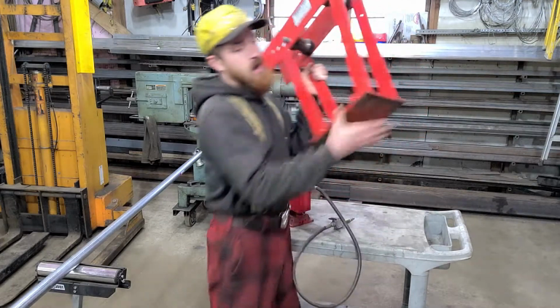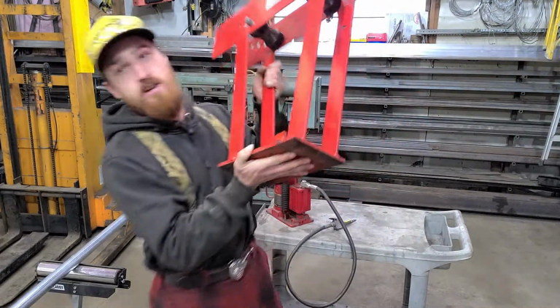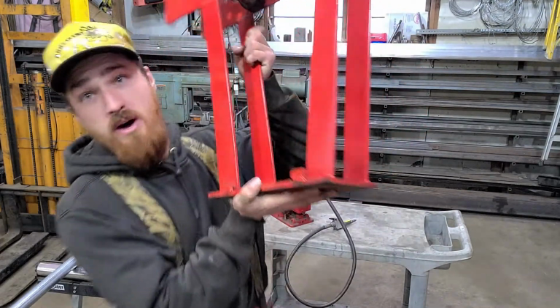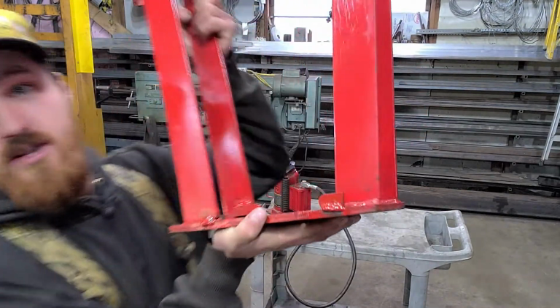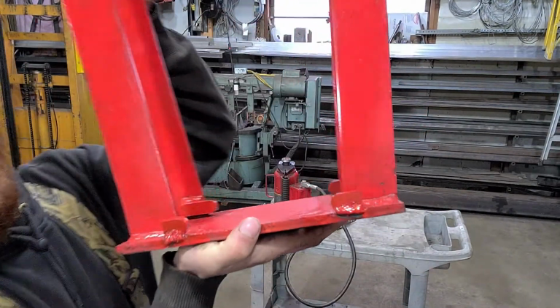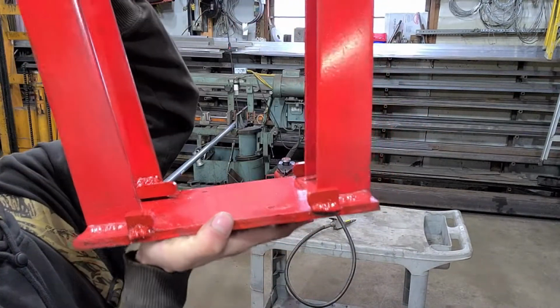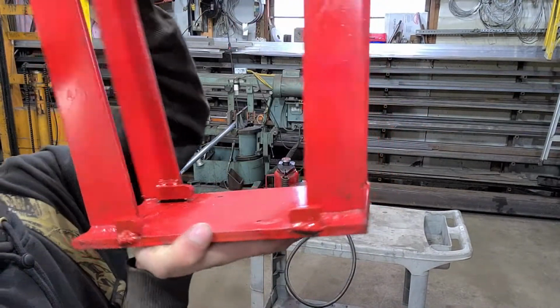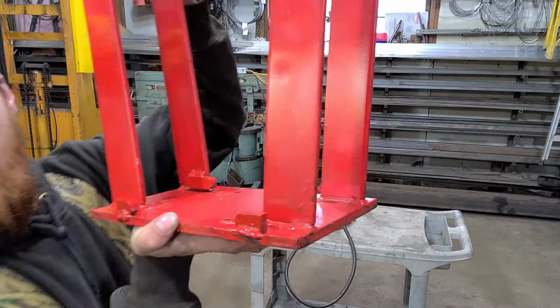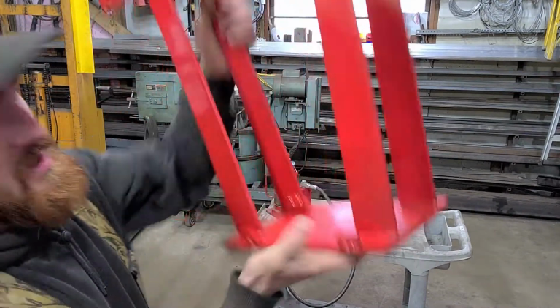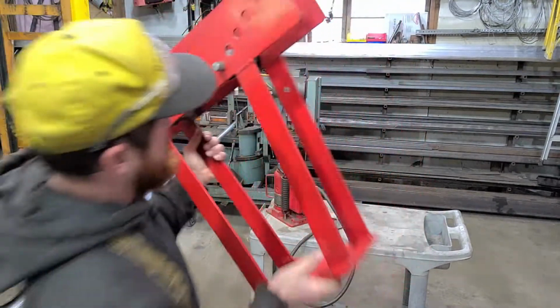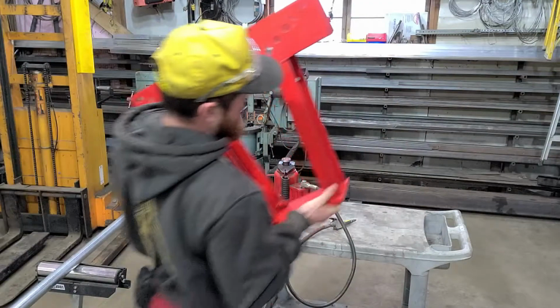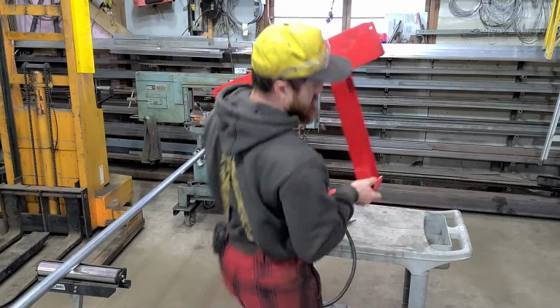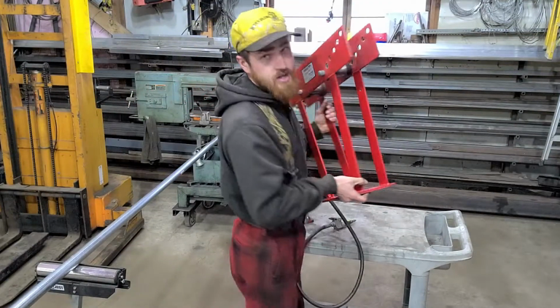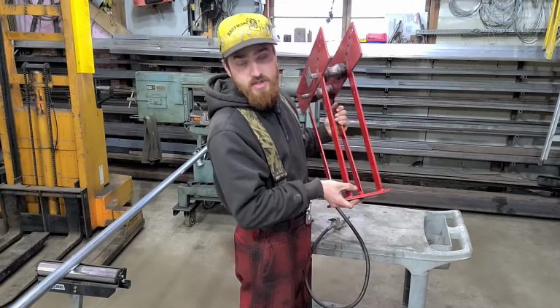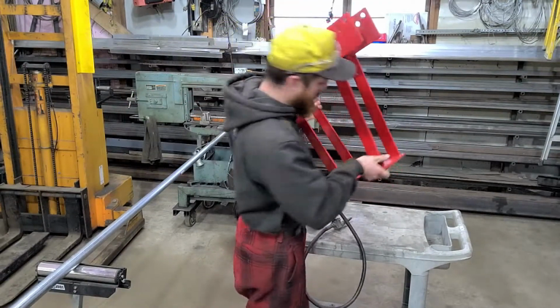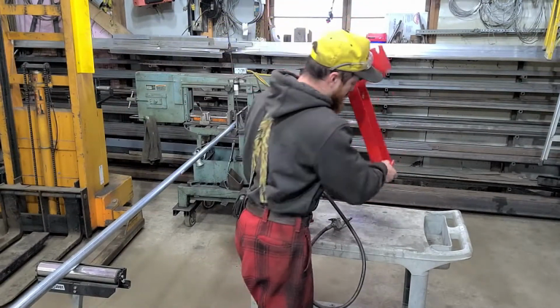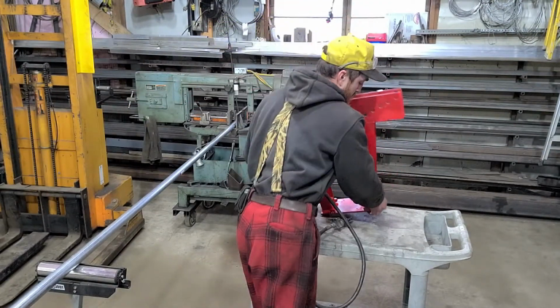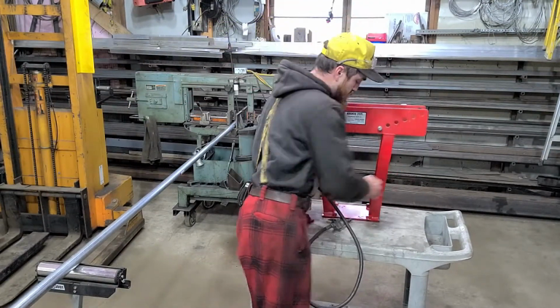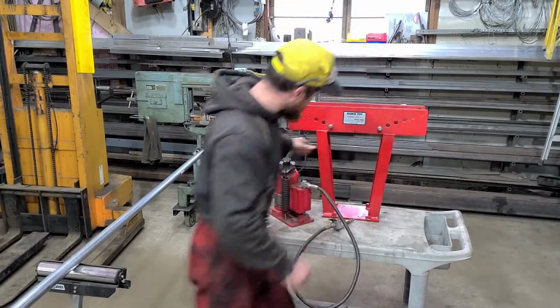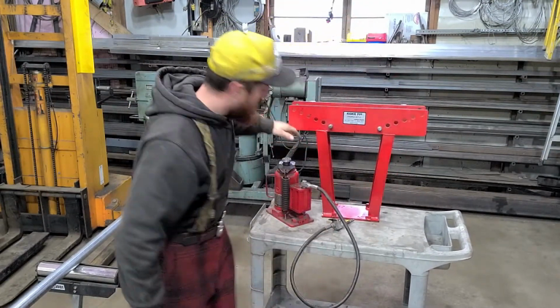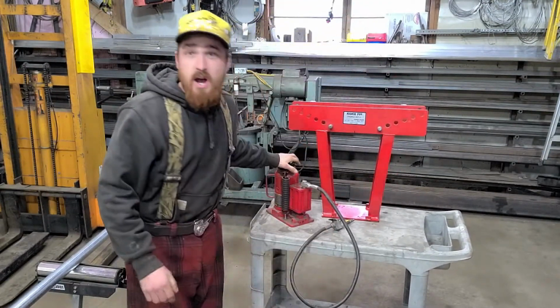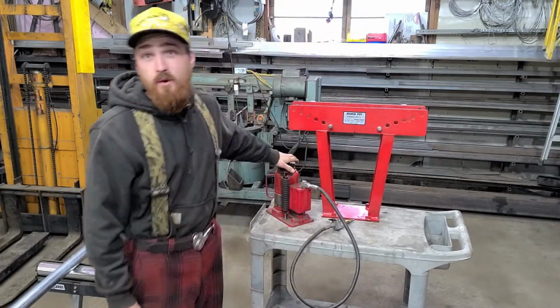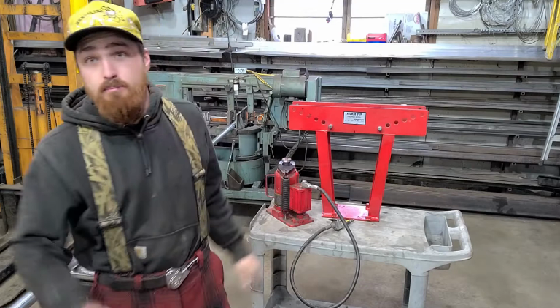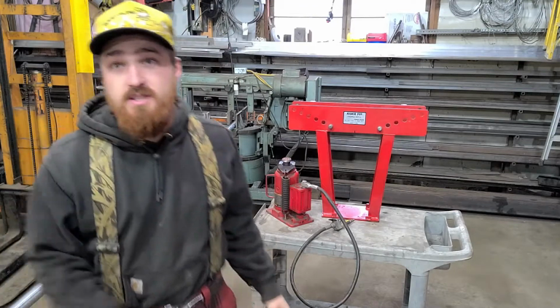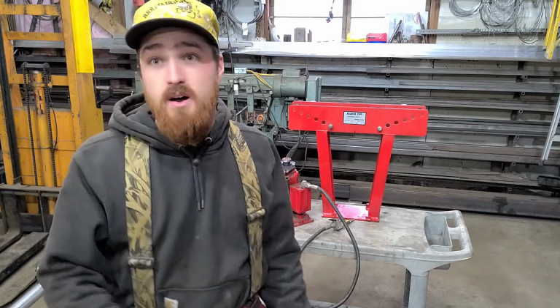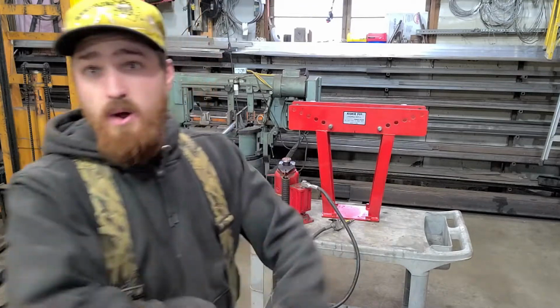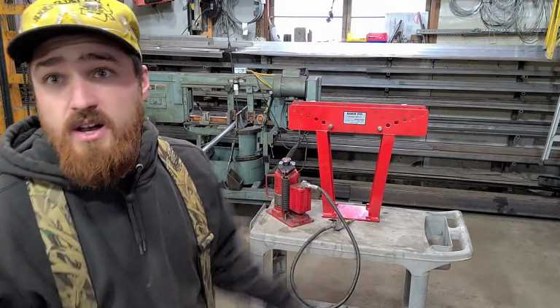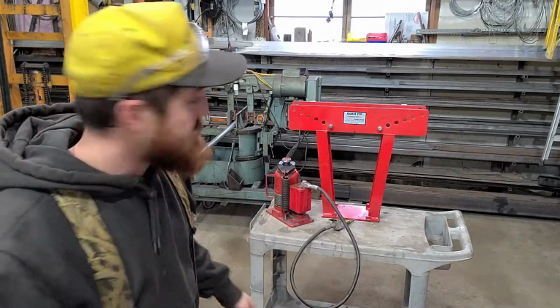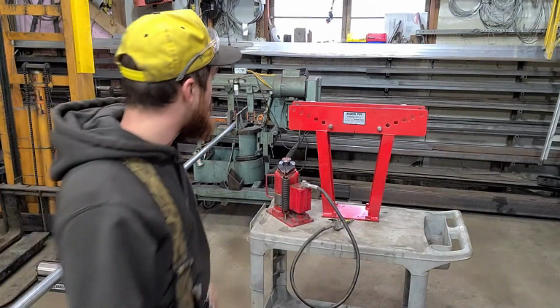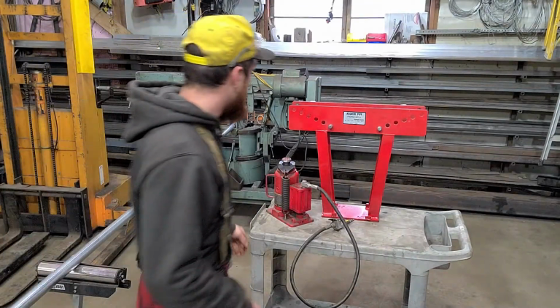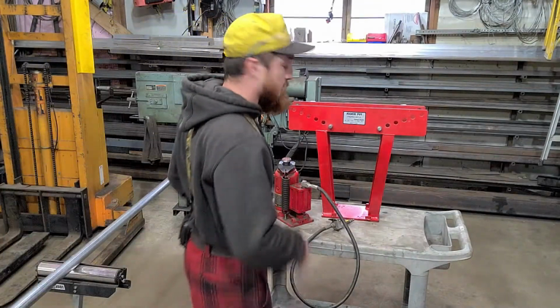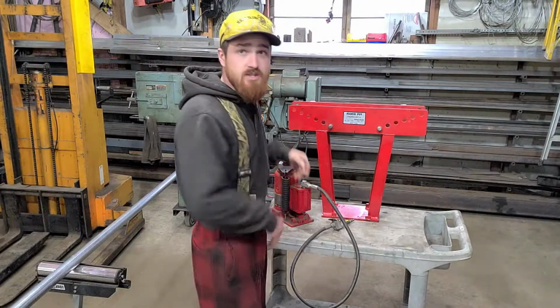I took and I welded these little tabs all the way around it, so I don't need to bolt anything in or anything at all. I can use this hydraulic for my press.